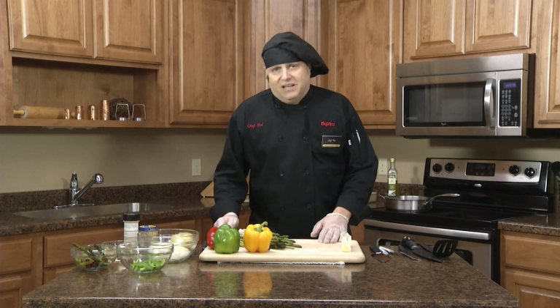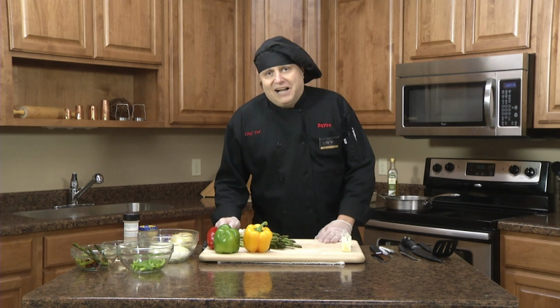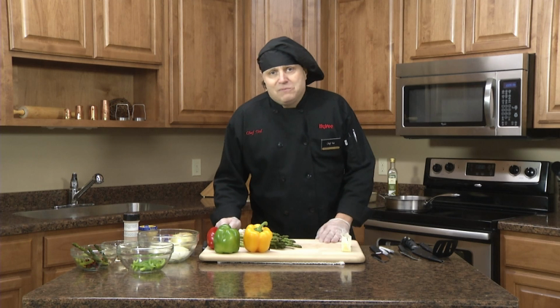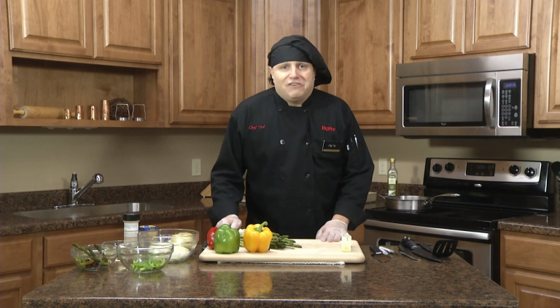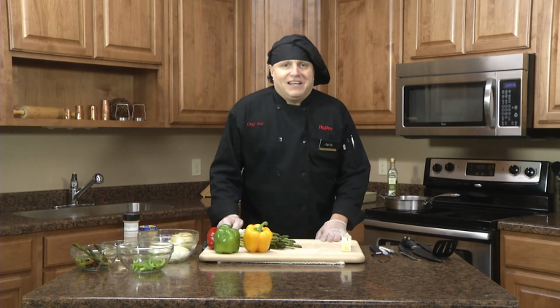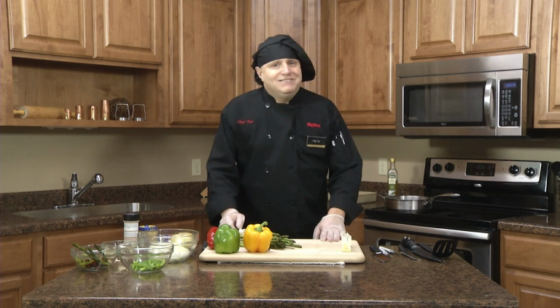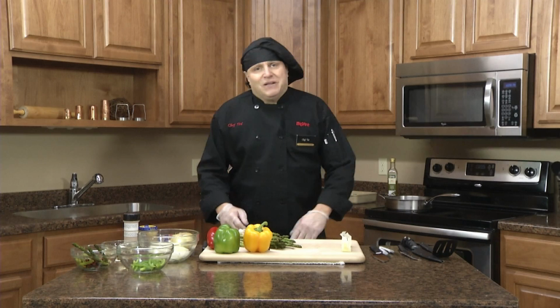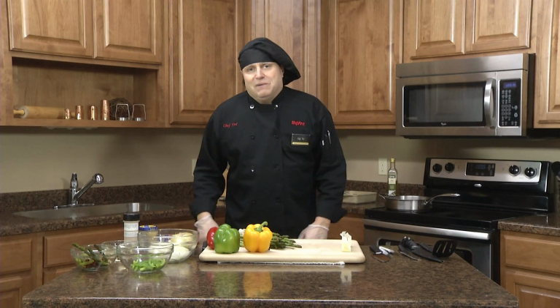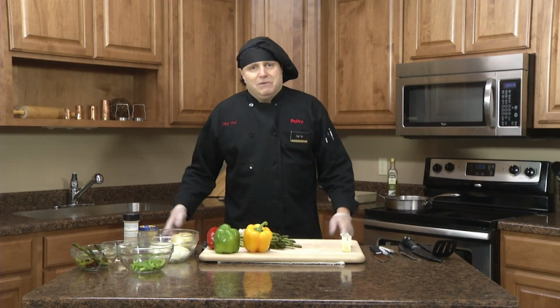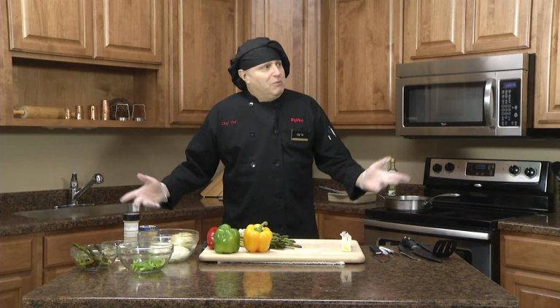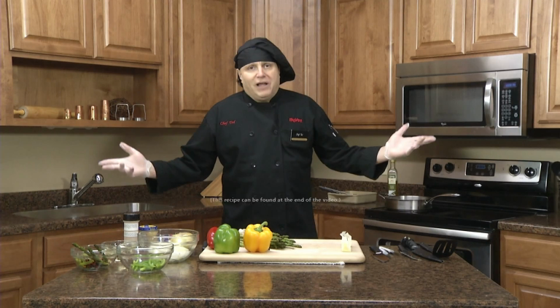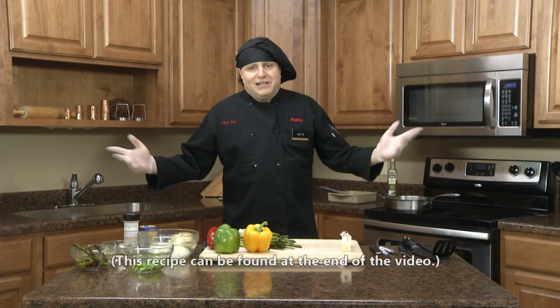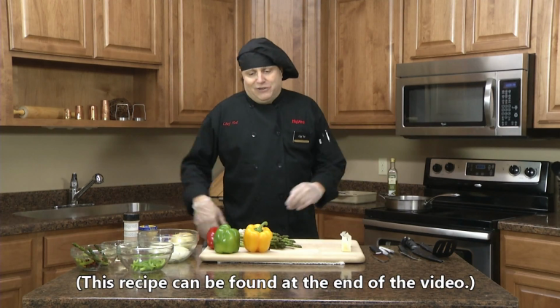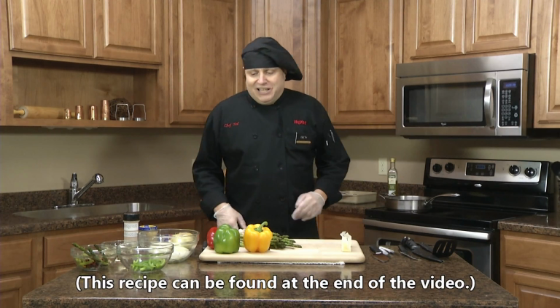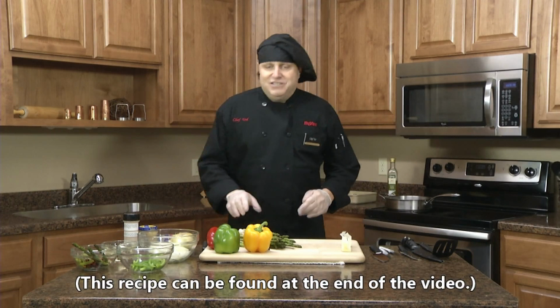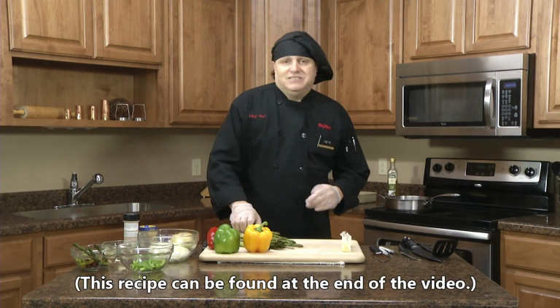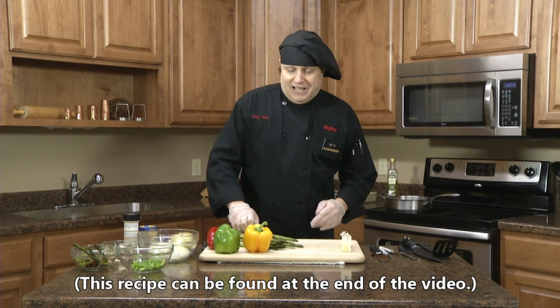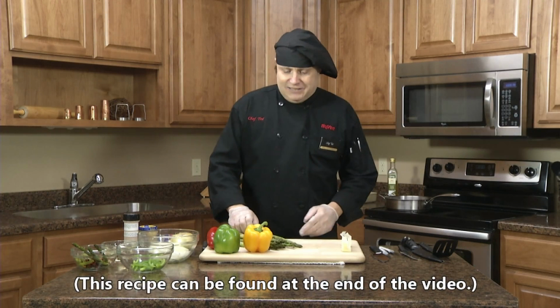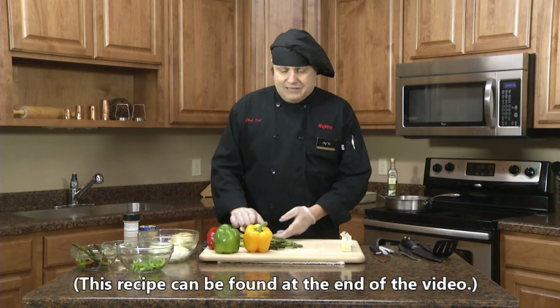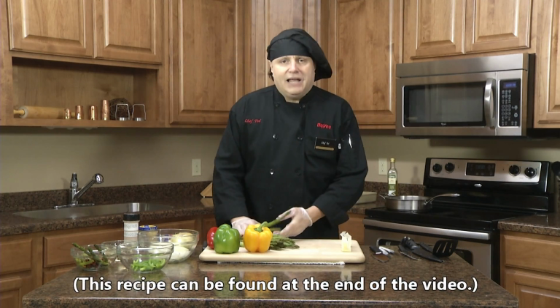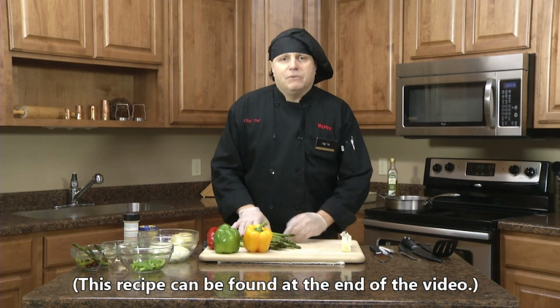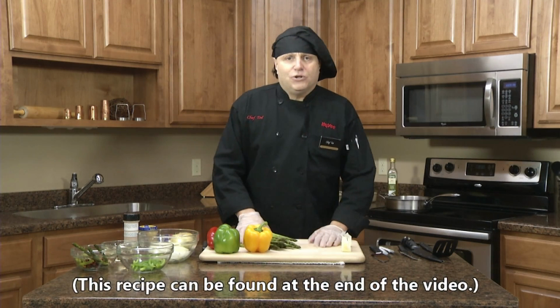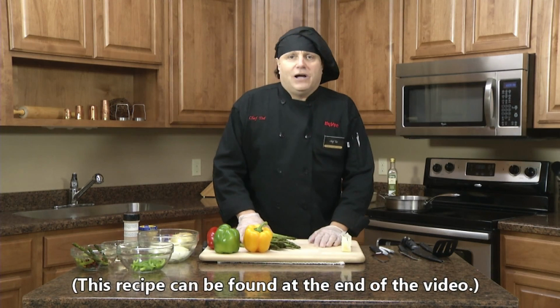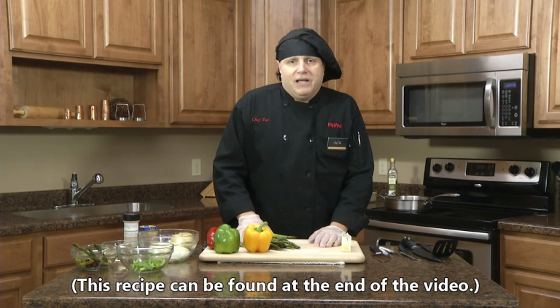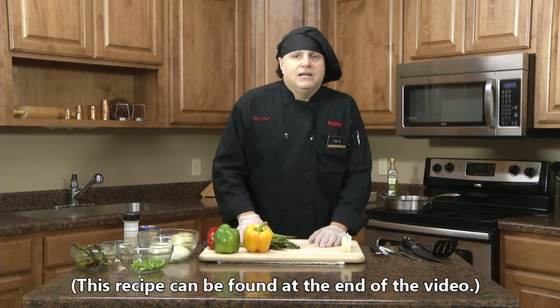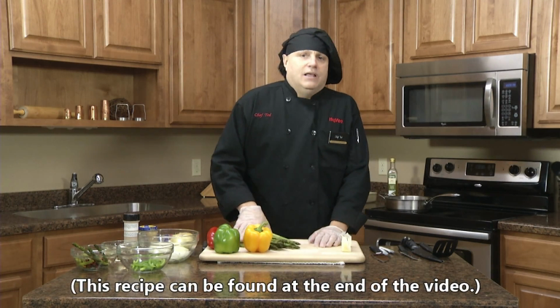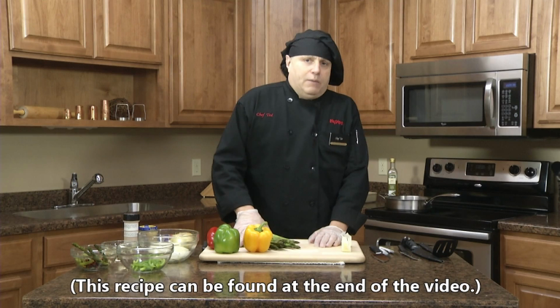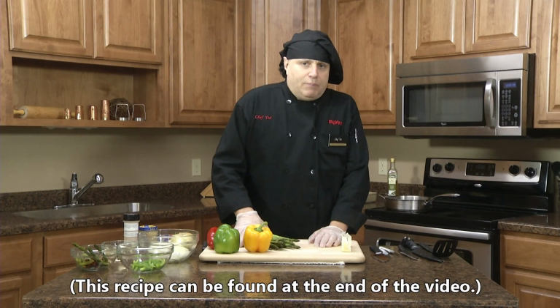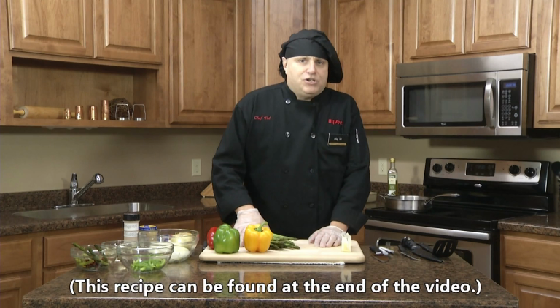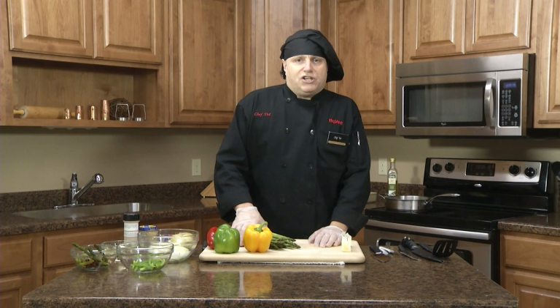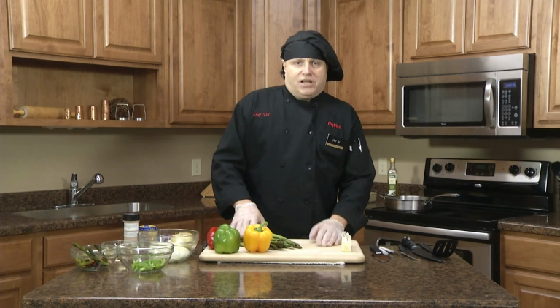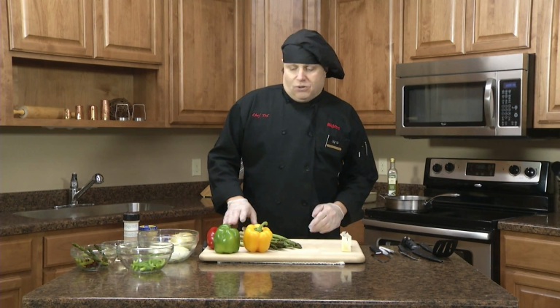Hi, I'm Chef Ted. I'm coming from the Rada Cutlery Kitchen, and today I'm going to show you how to make a Pepper Jack Chicken Roll.